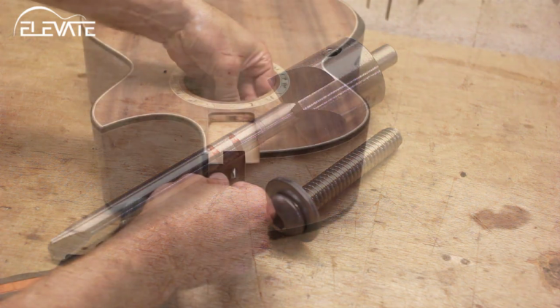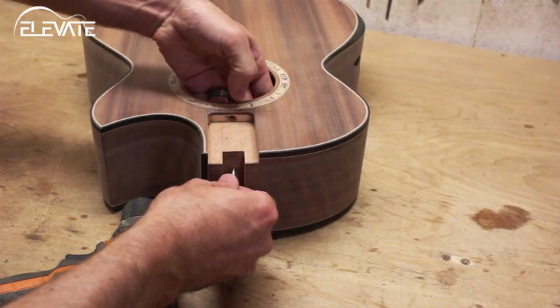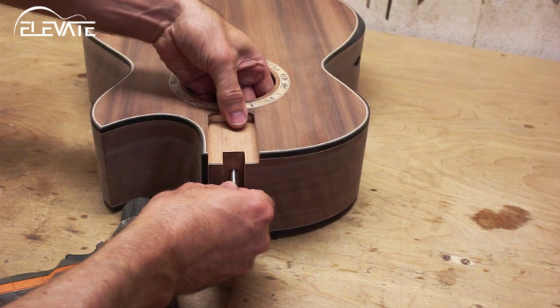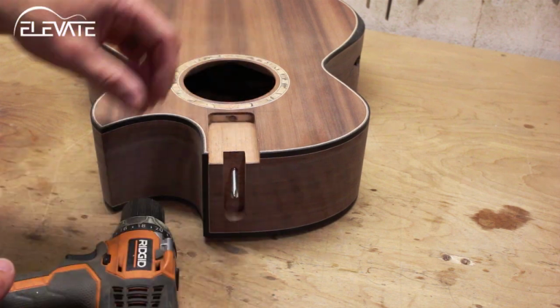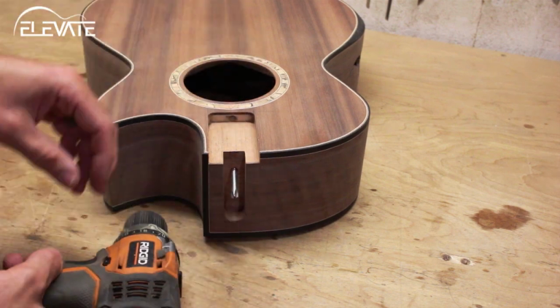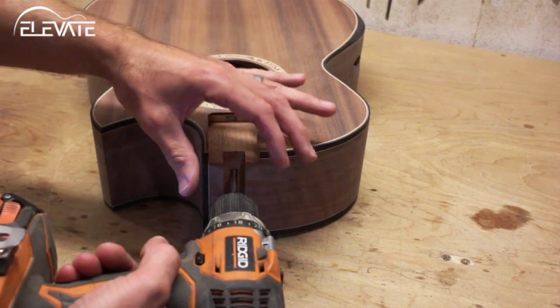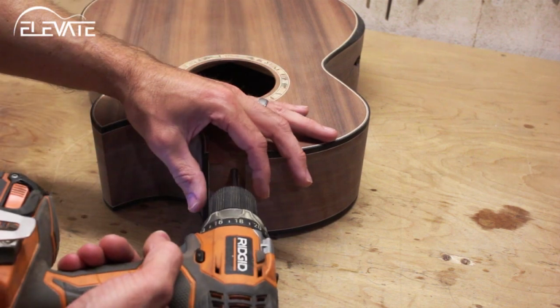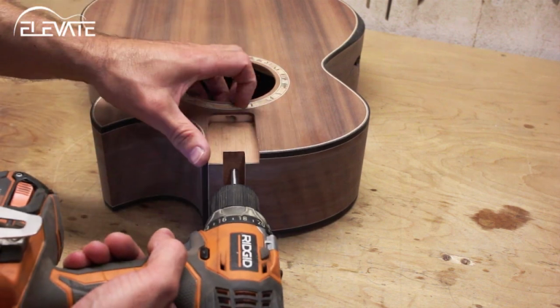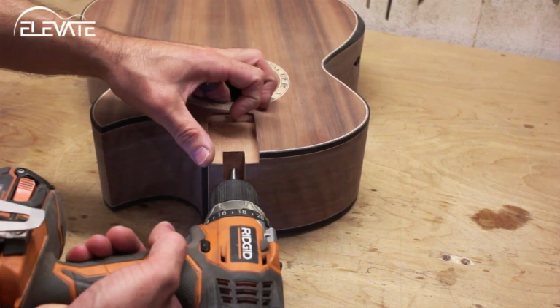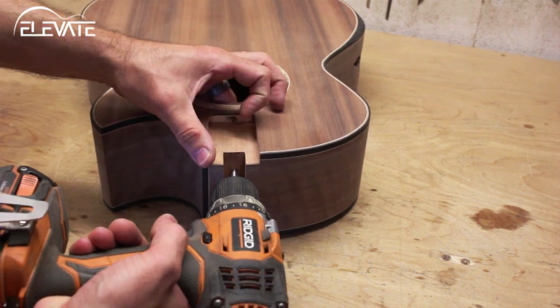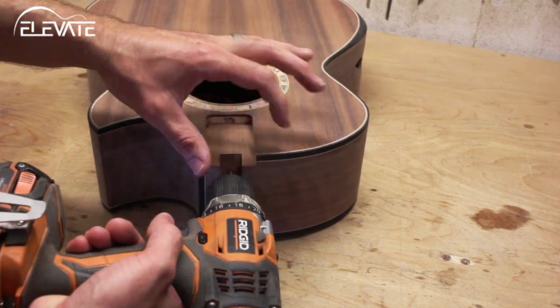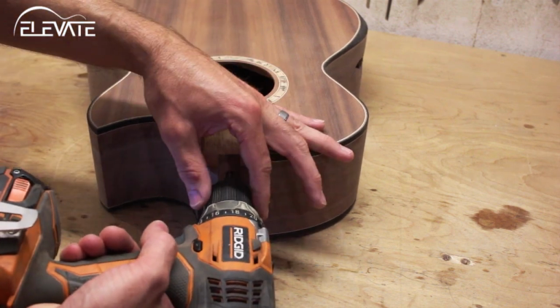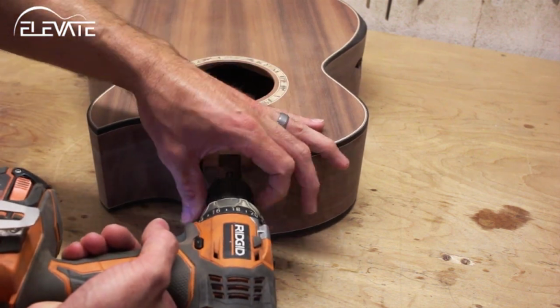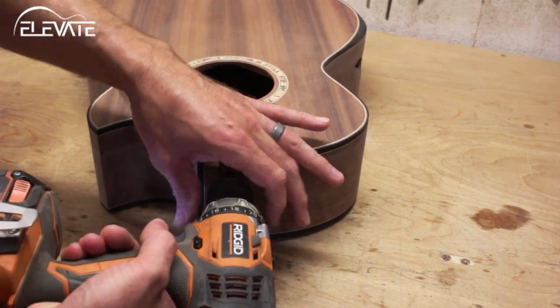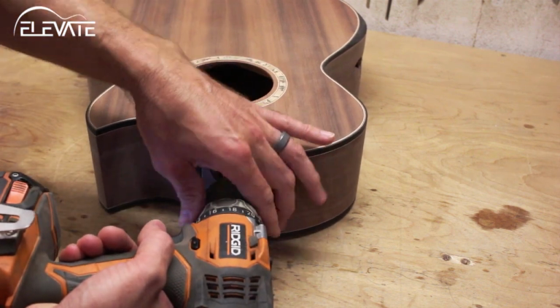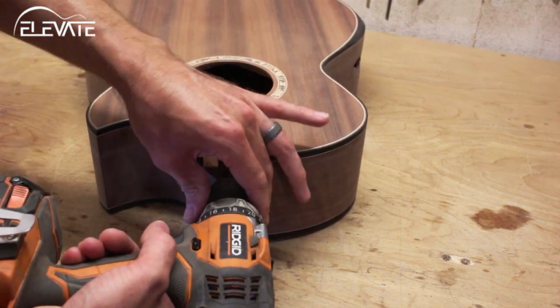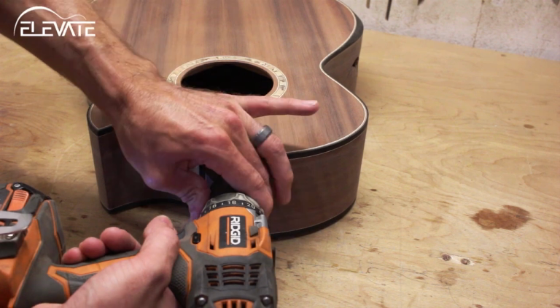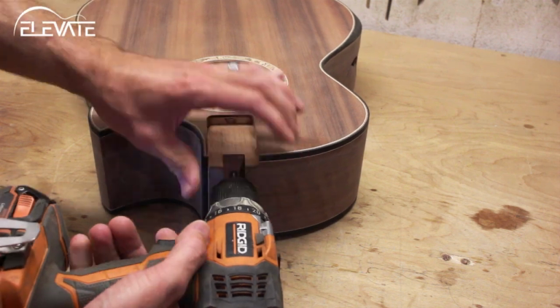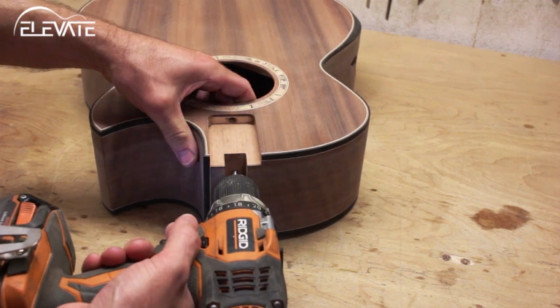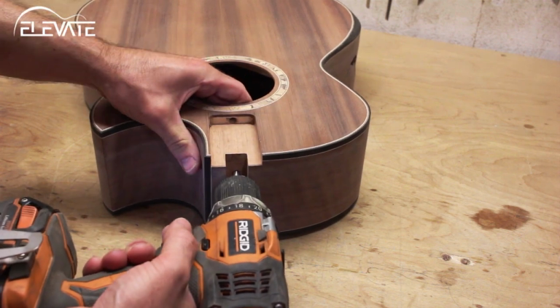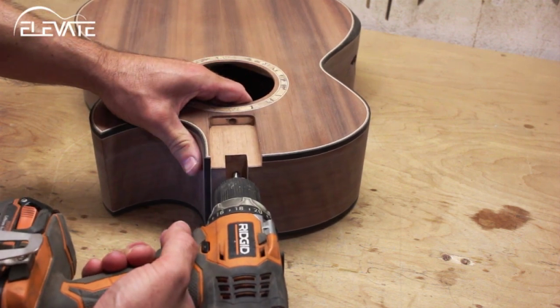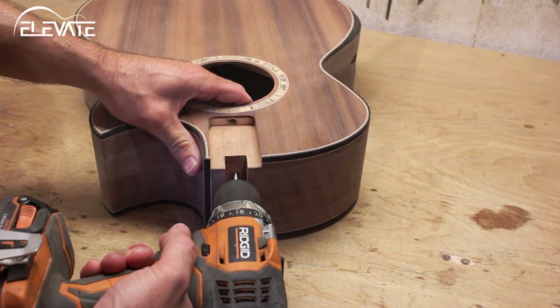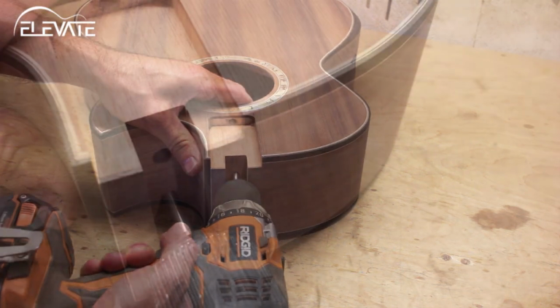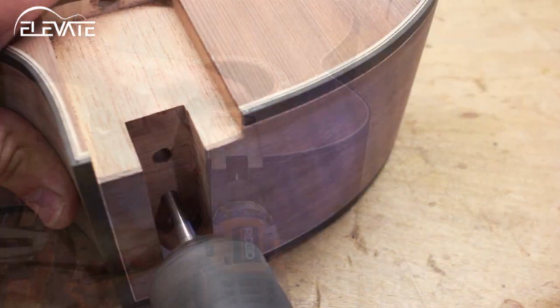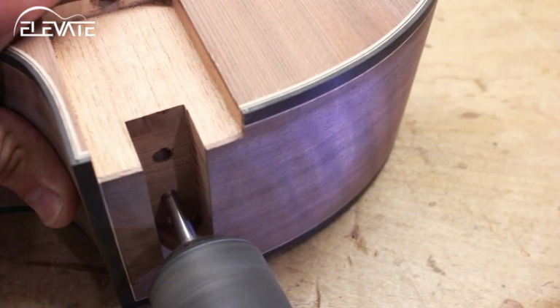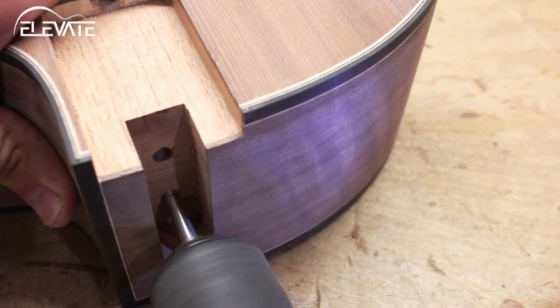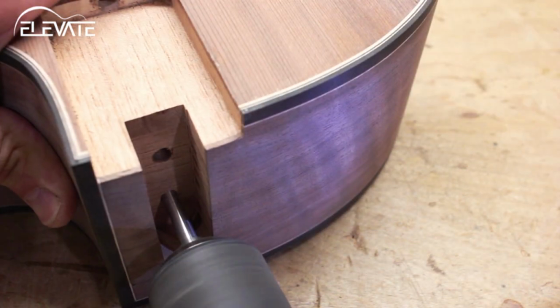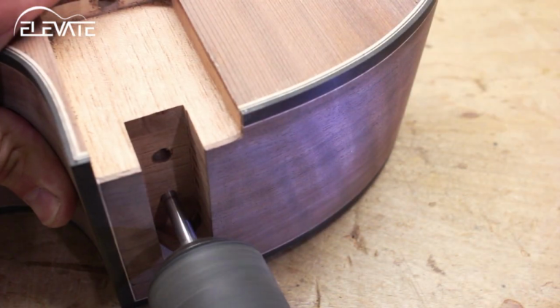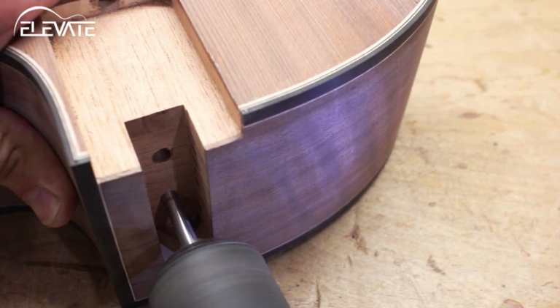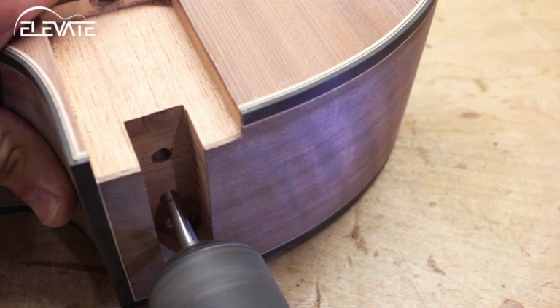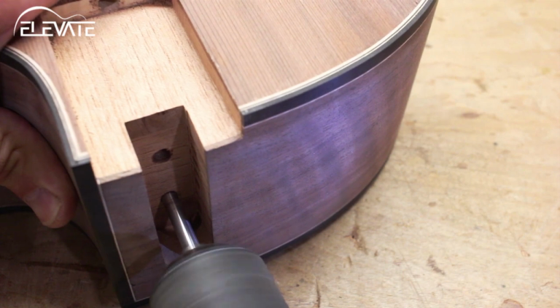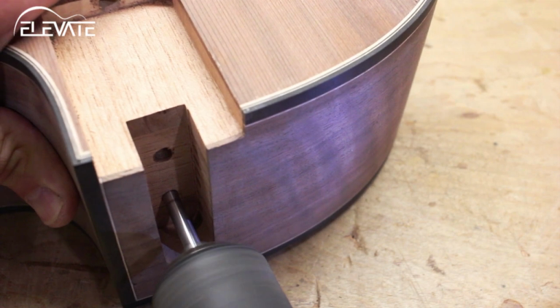Now reinsert the cutter and attach your drill. Unlike conventional drilling, this cut will be made with a pull stroke and with the drill set on reverse. Stop when you get to your second mark, and repeat these steps if you use more than one bolt.